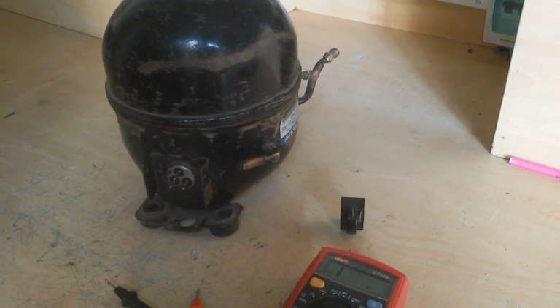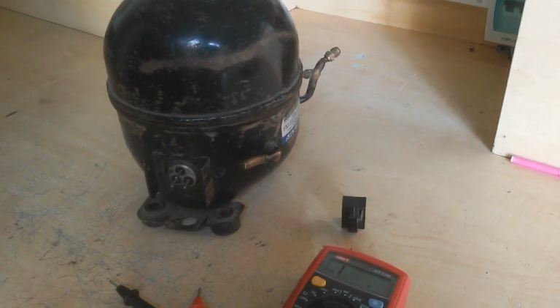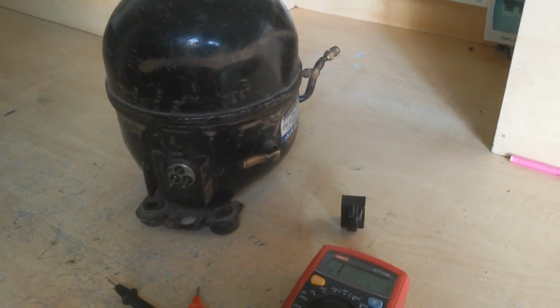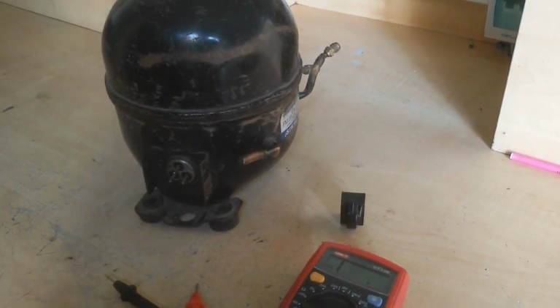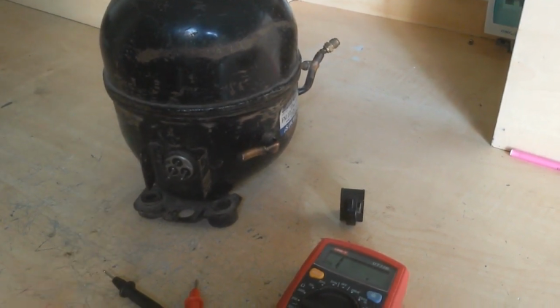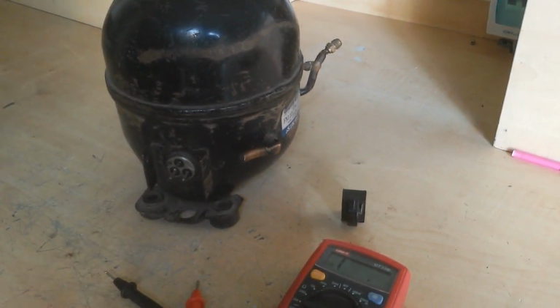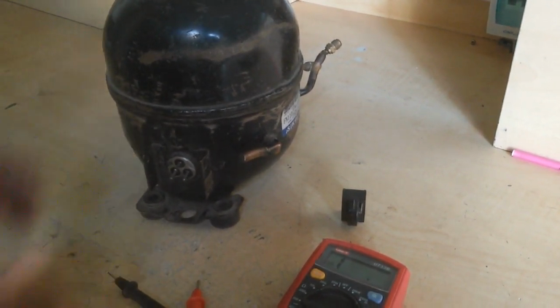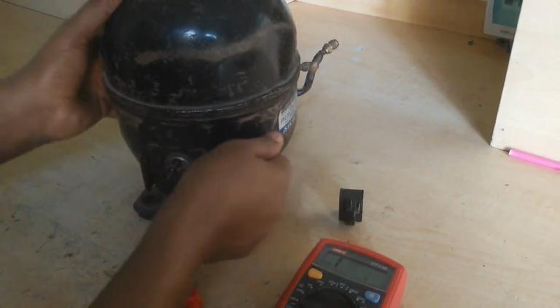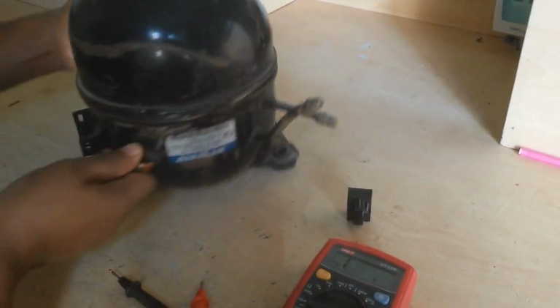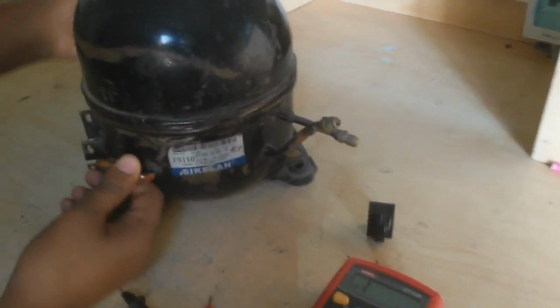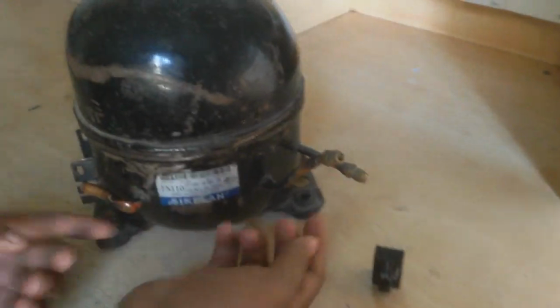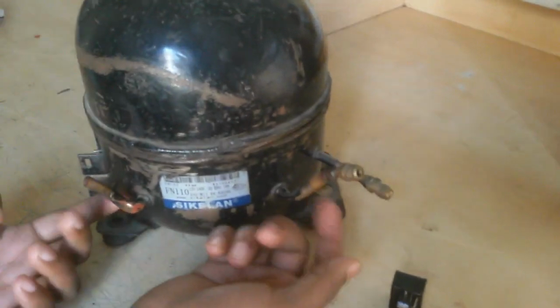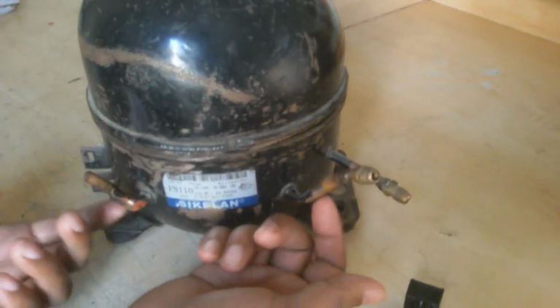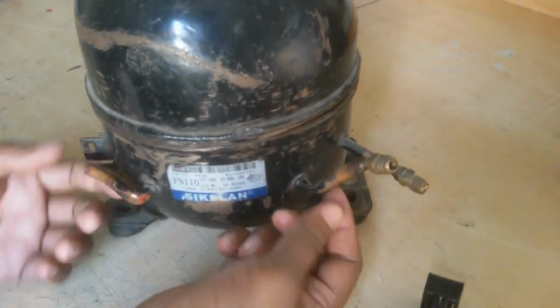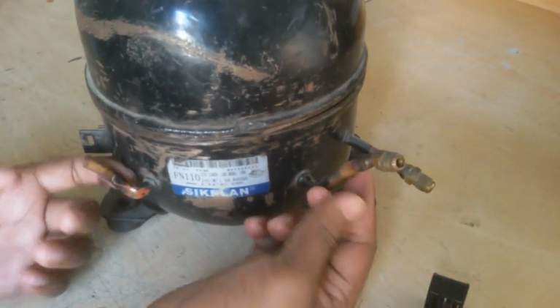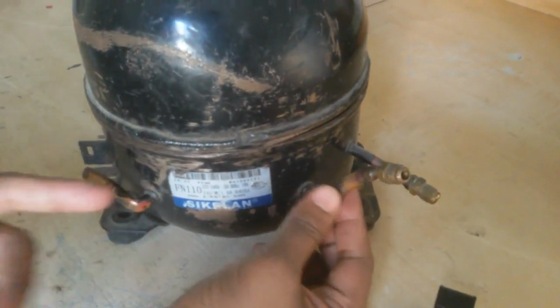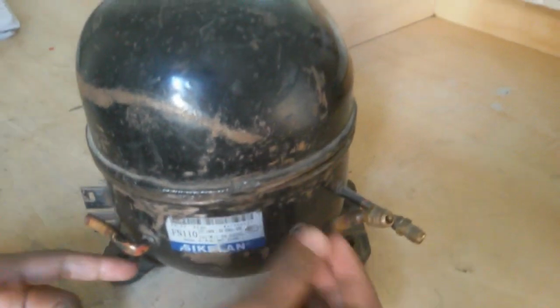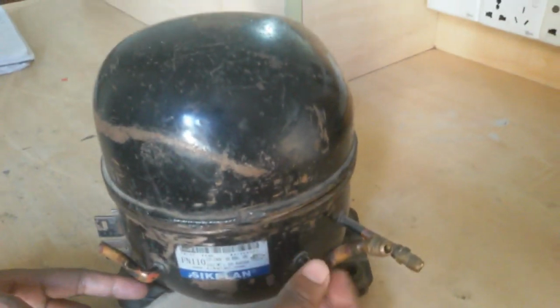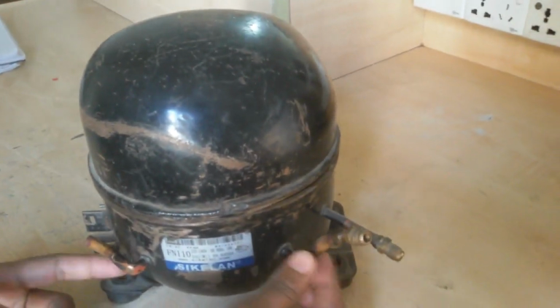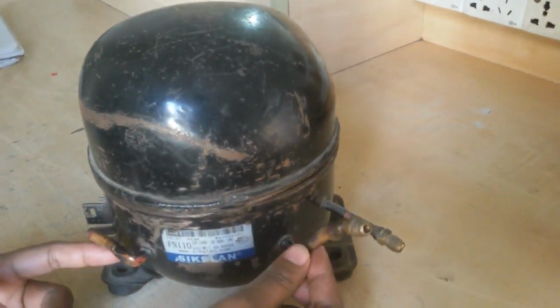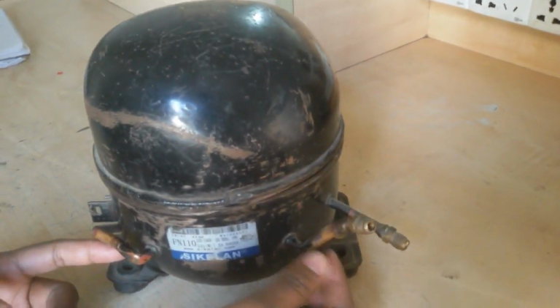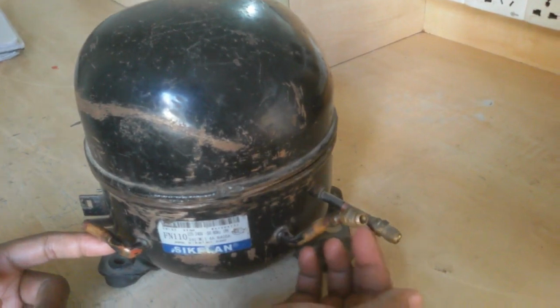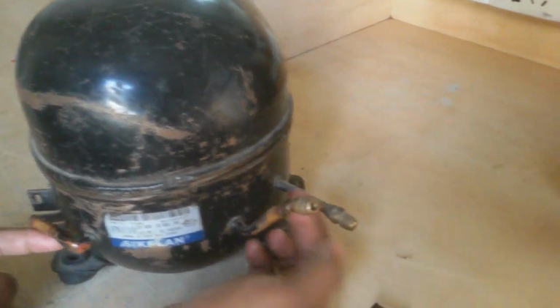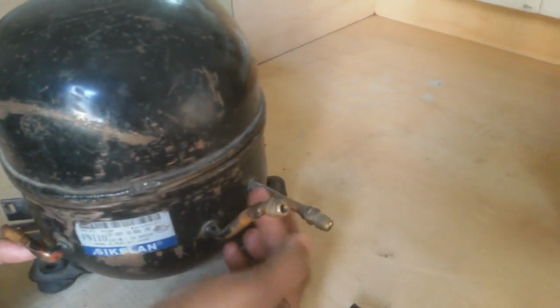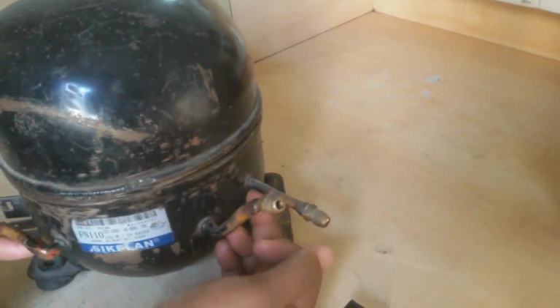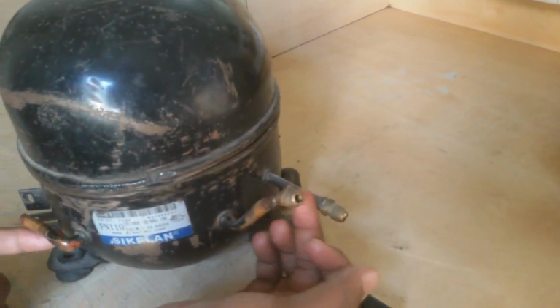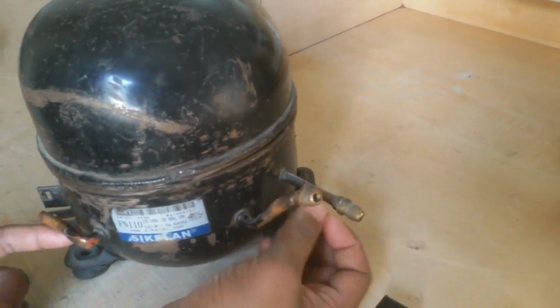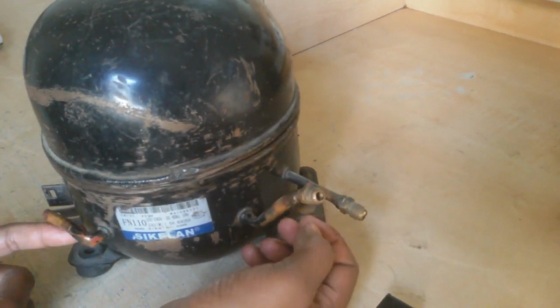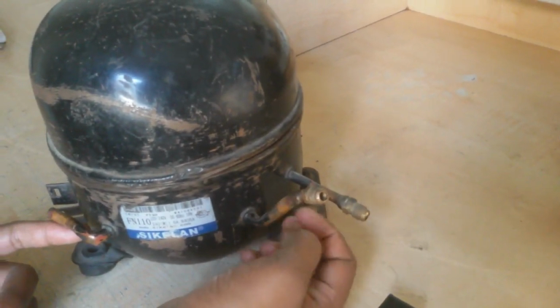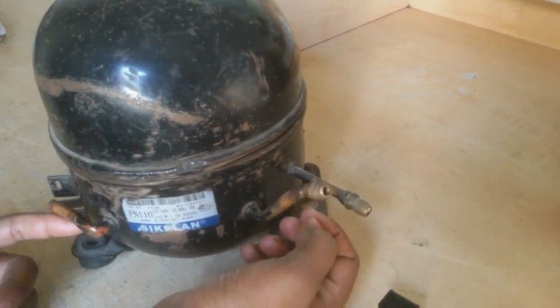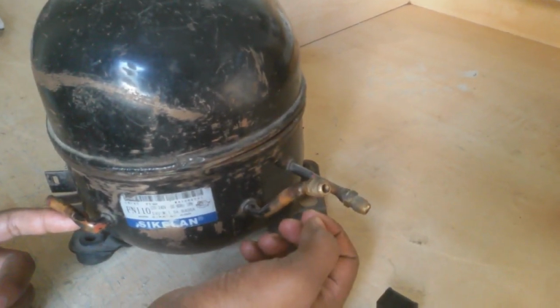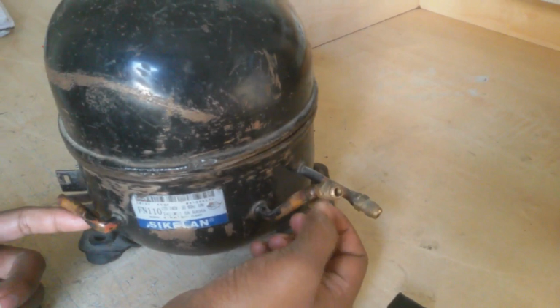First of all, the compressor has two sides. One is suction. This 2-5 size is the suction side. And this D-5 side is also thin — that is the discharge side.